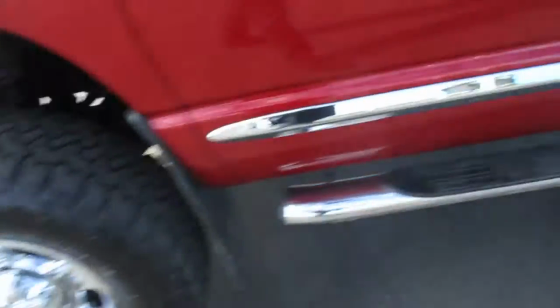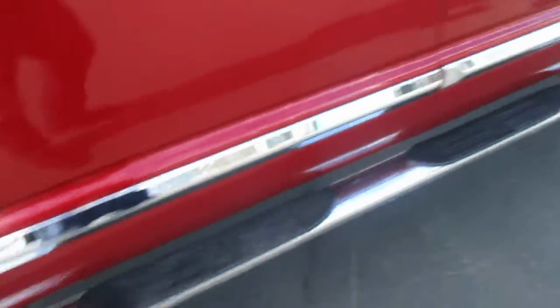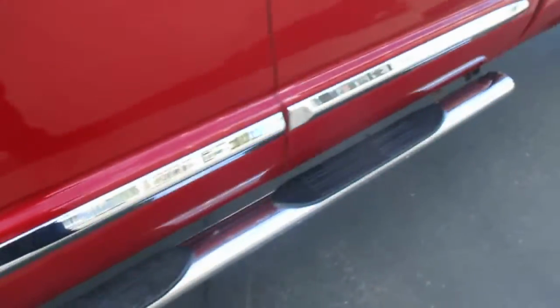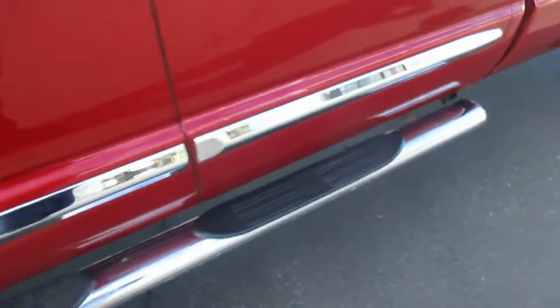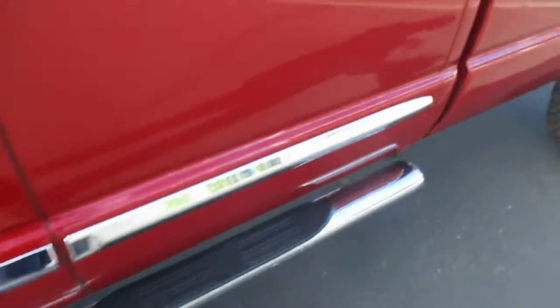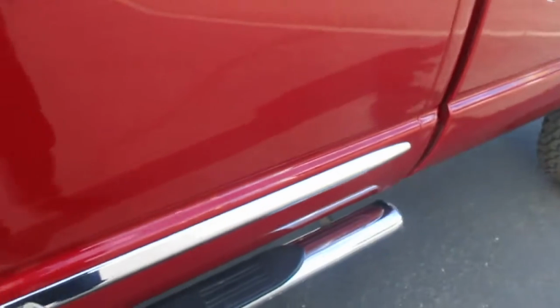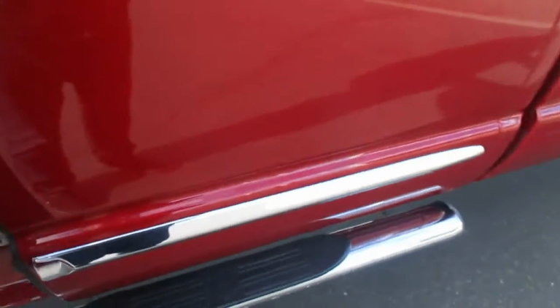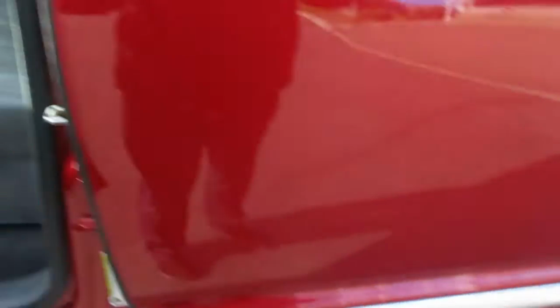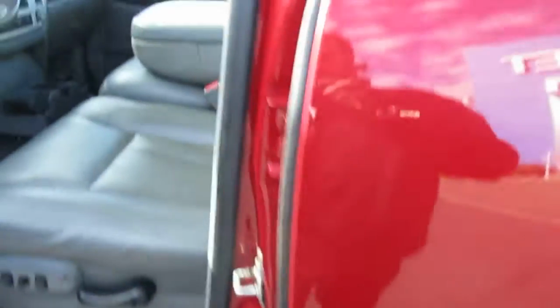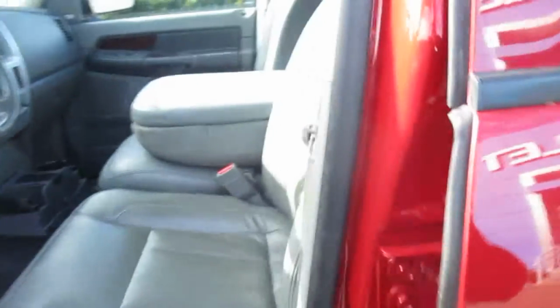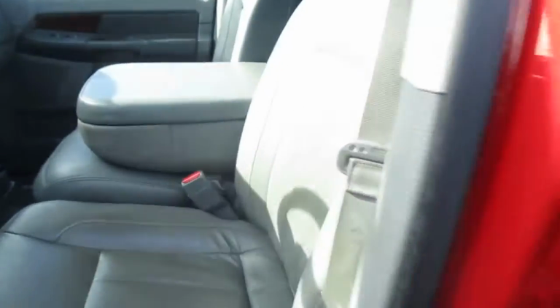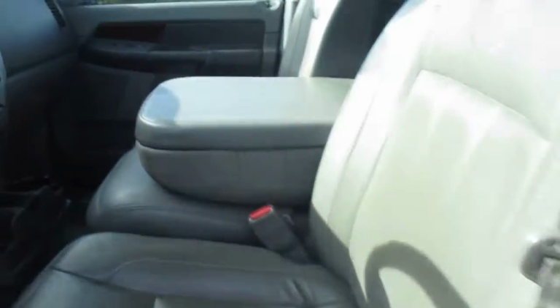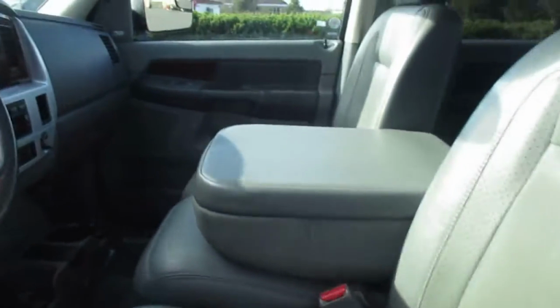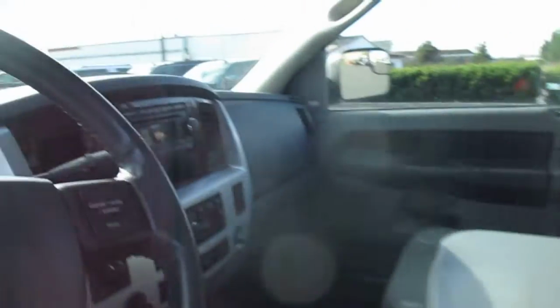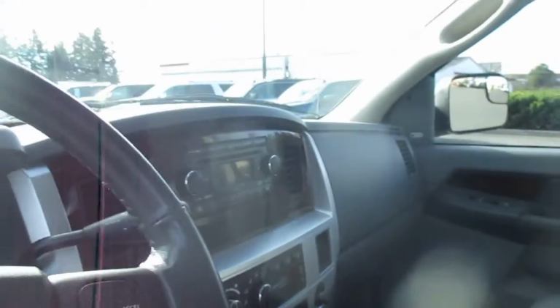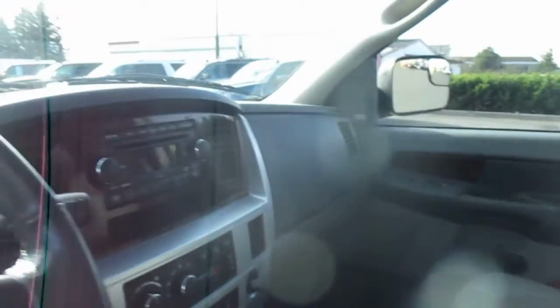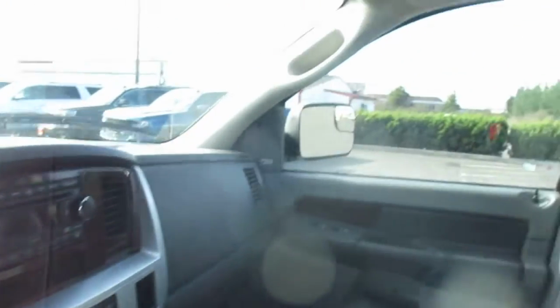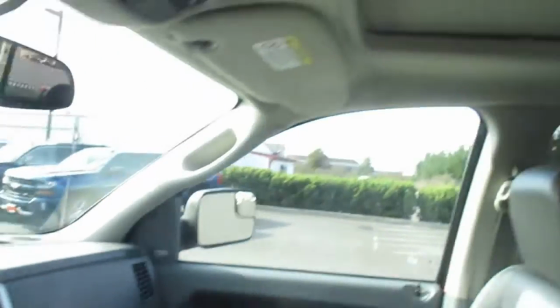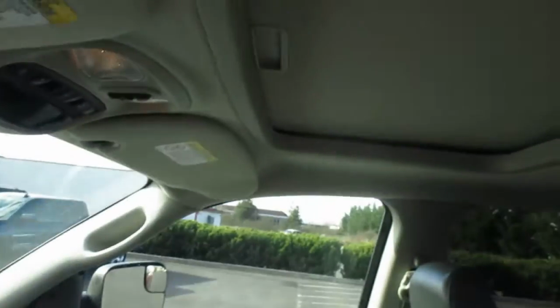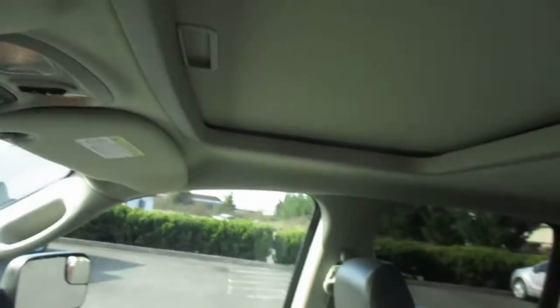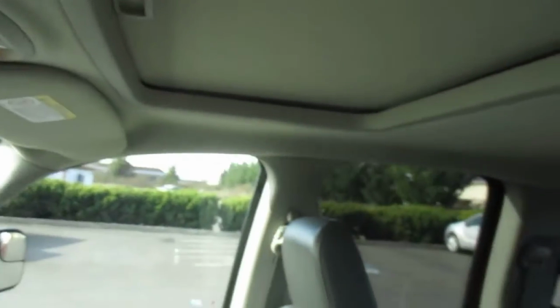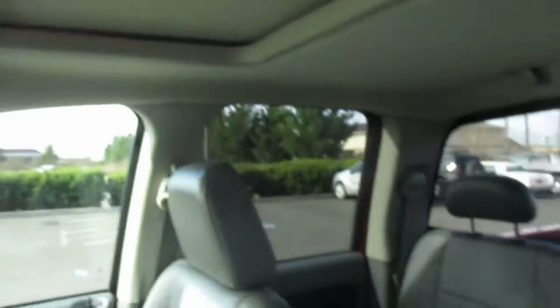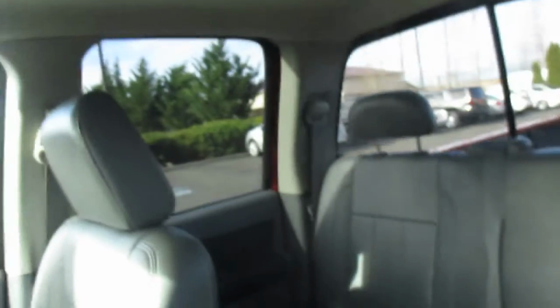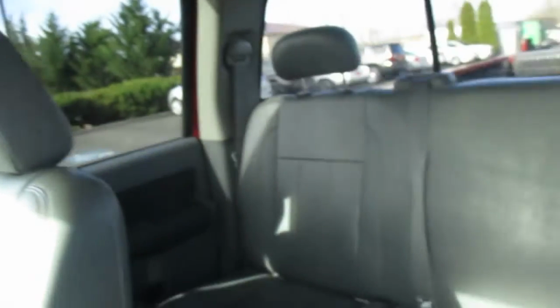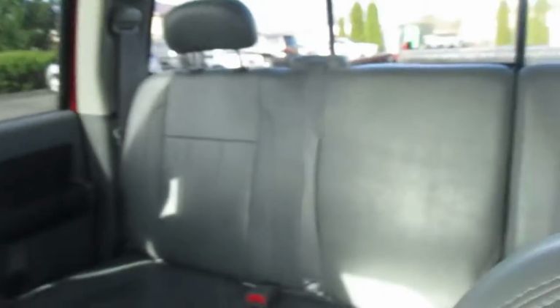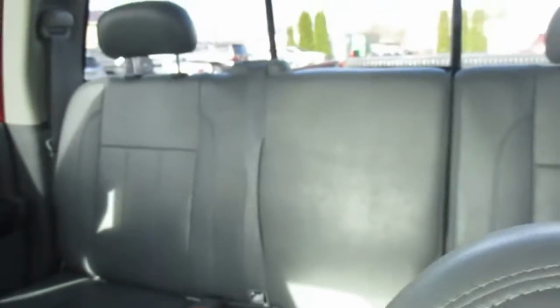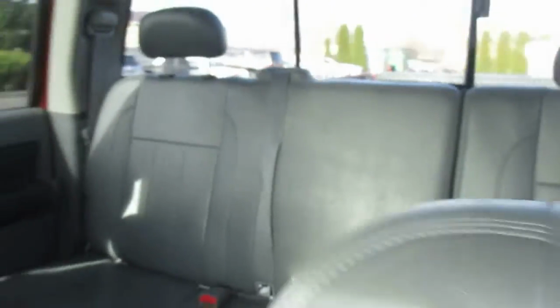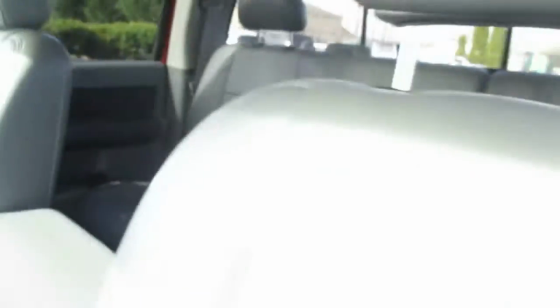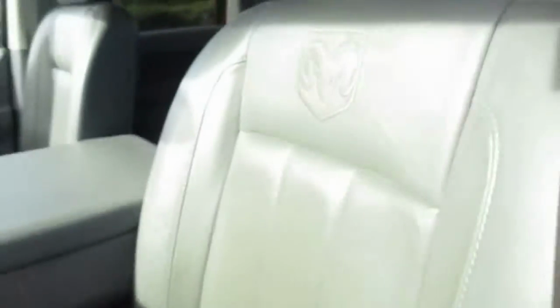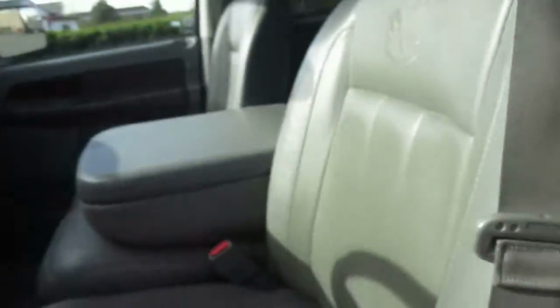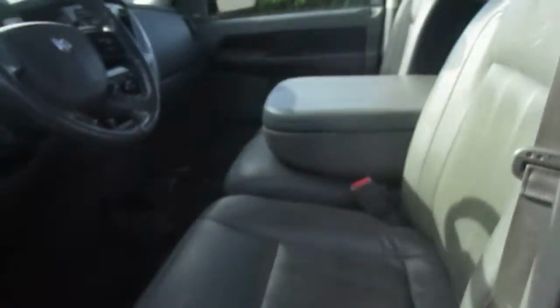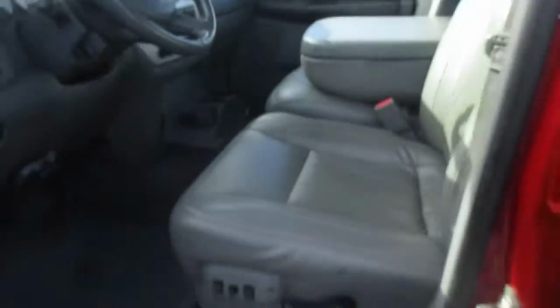Some nice premium wheels there. Looking at the interior here — leather interior, Infinity audio system, sunroof, and it can seat up to six very comfortably.